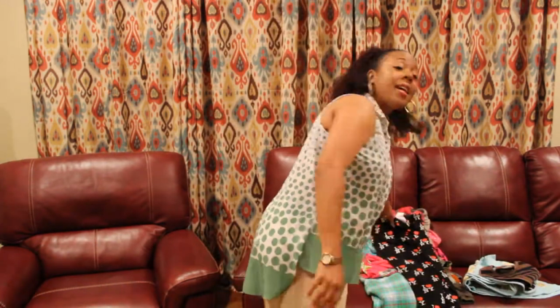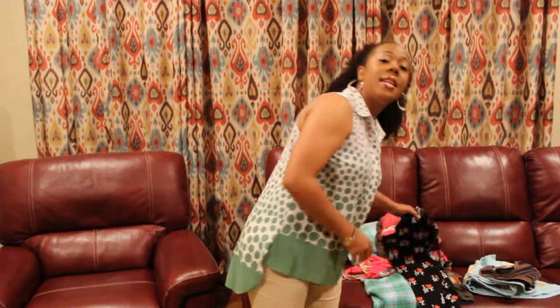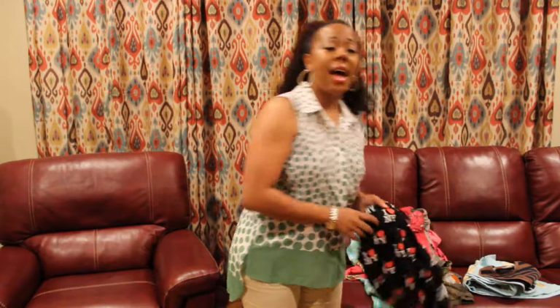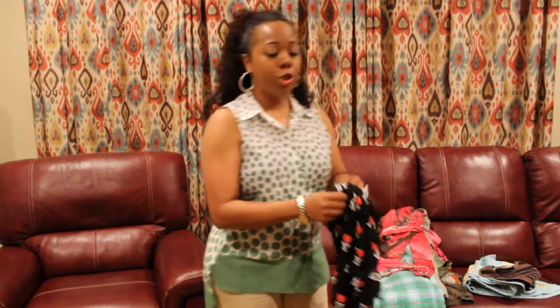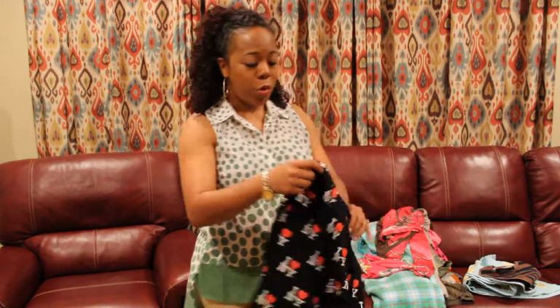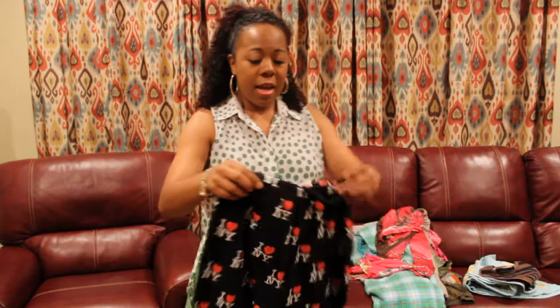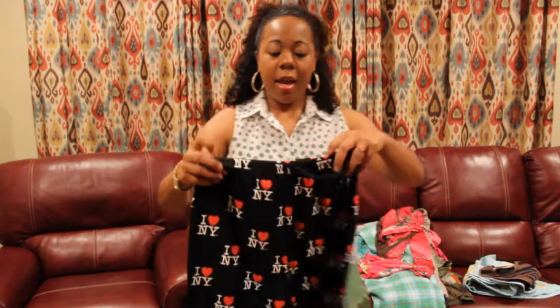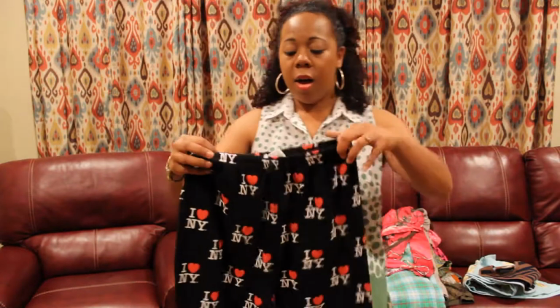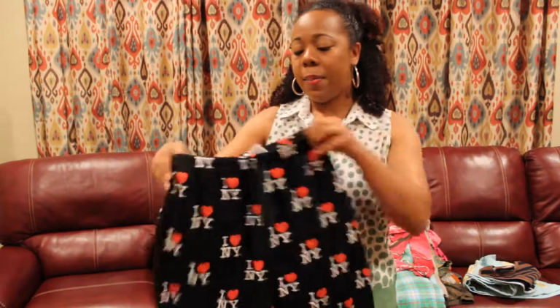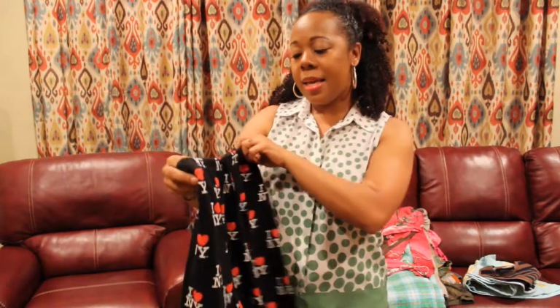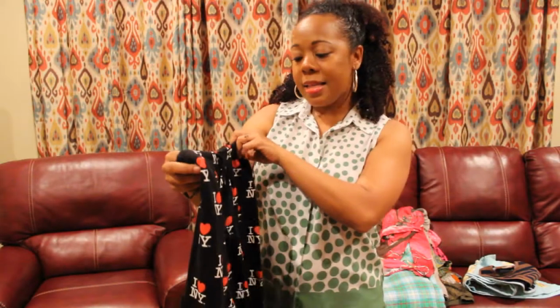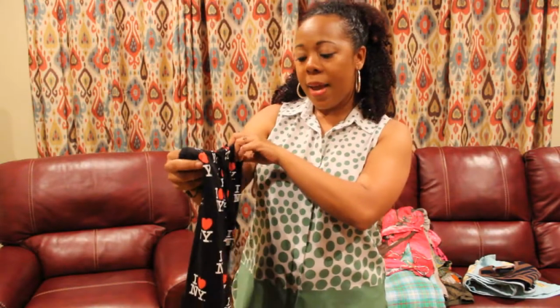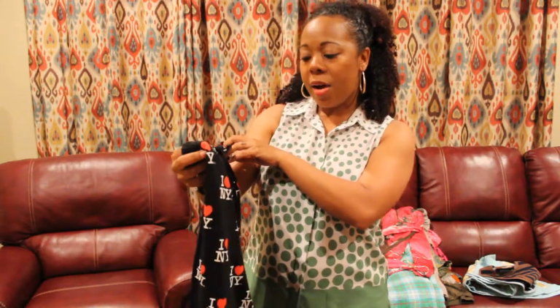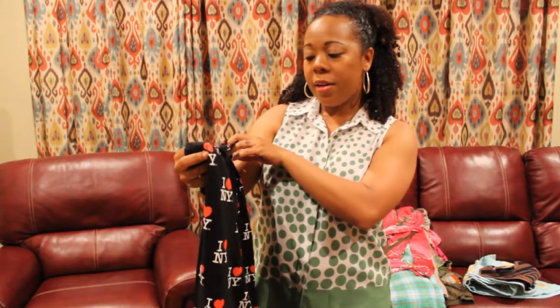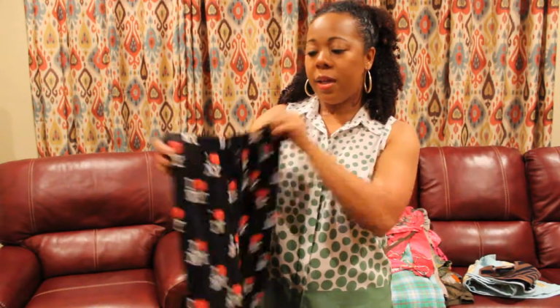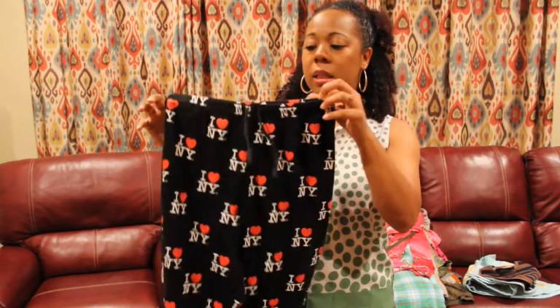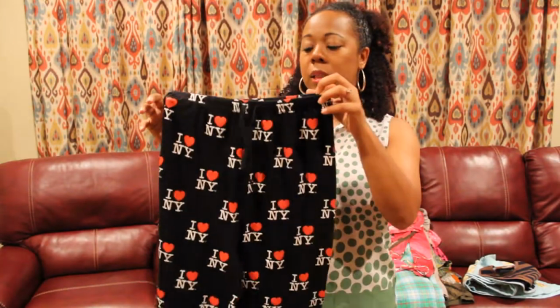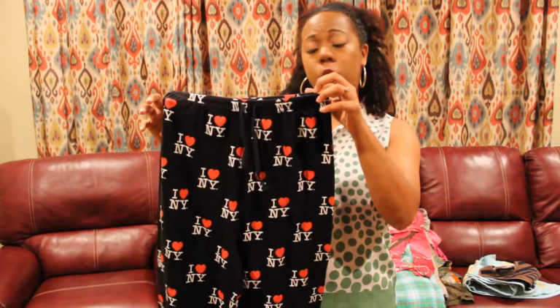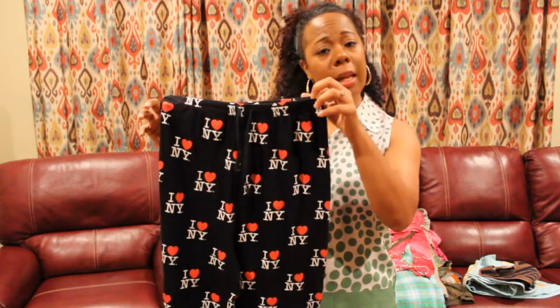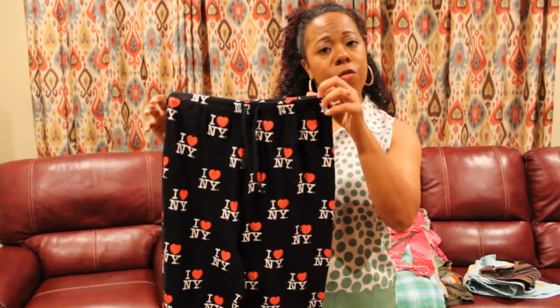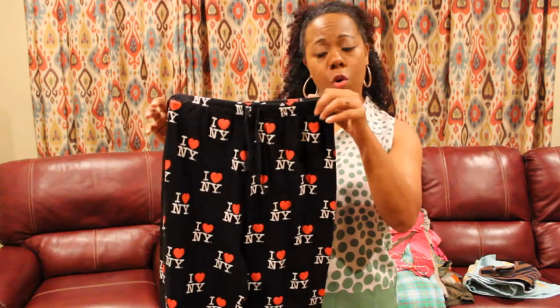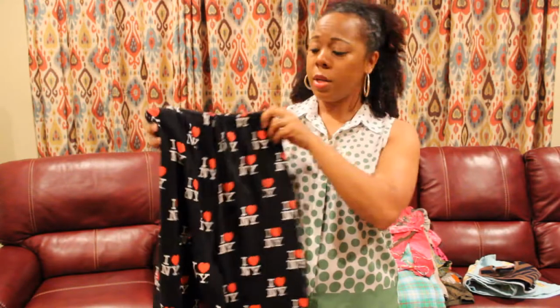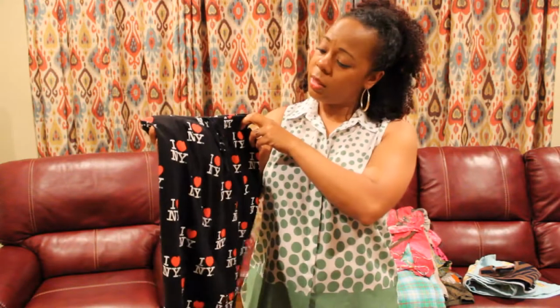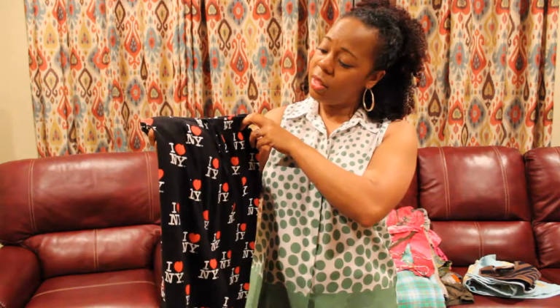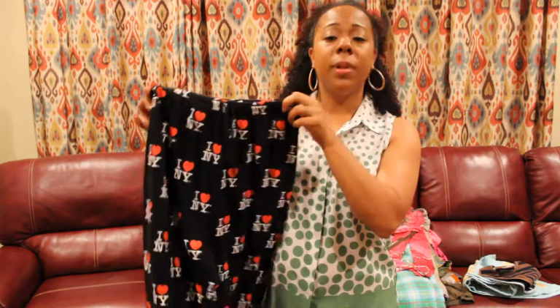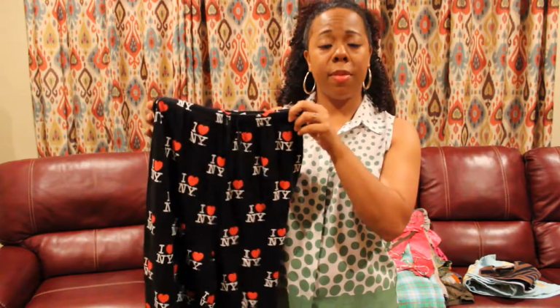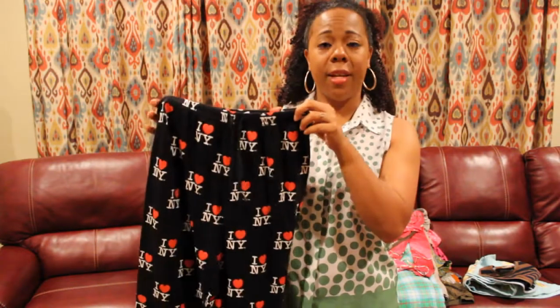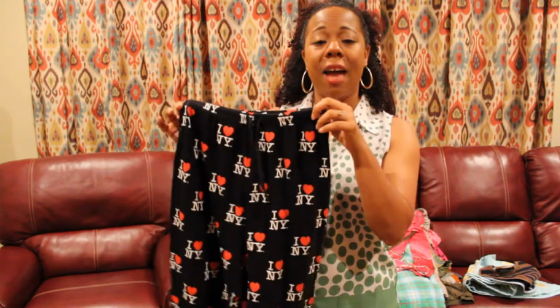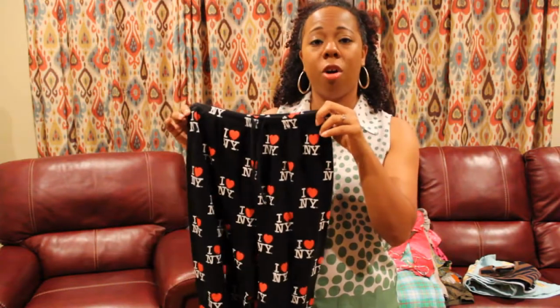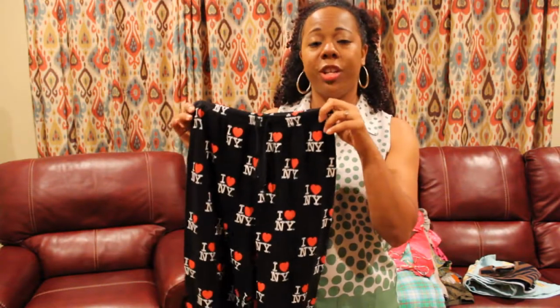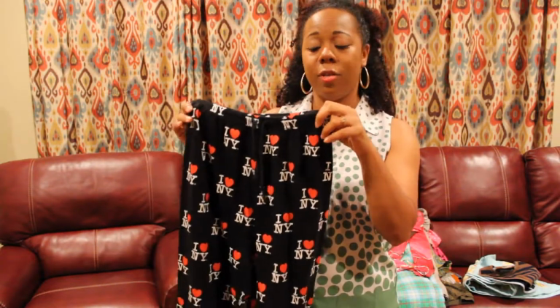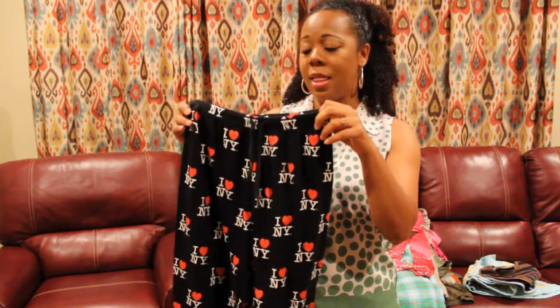The next thing that I have to show is a pair of I Love New York pajama pants and they have a drawstring in them.